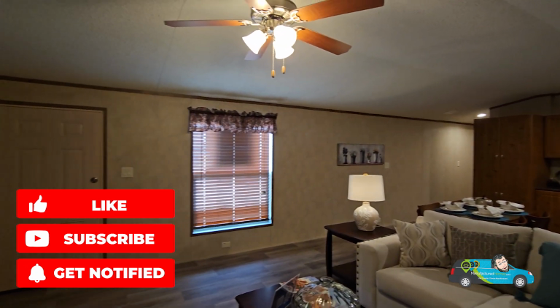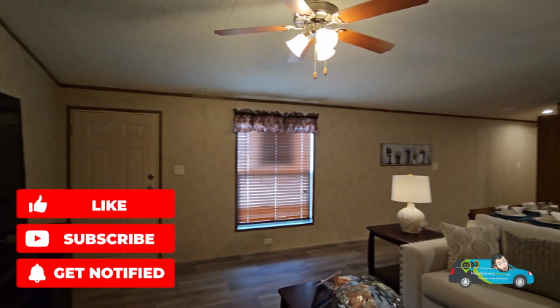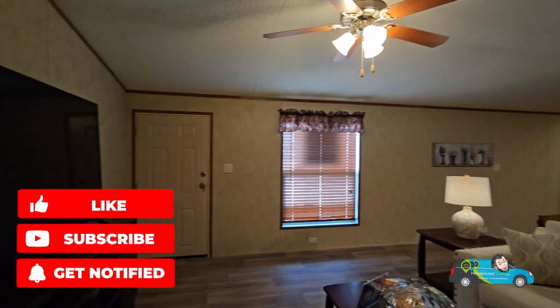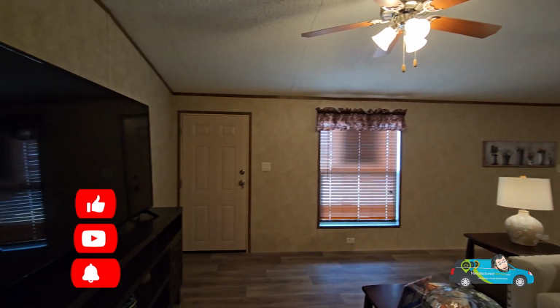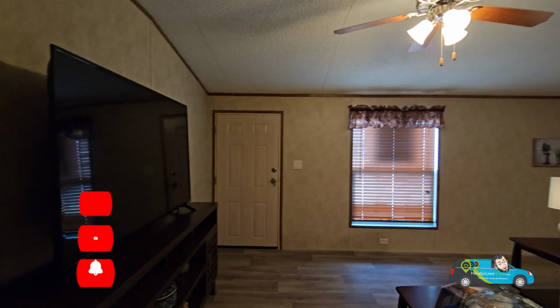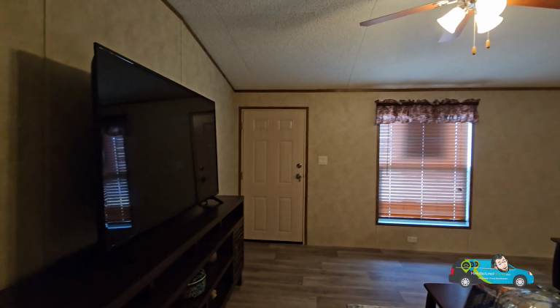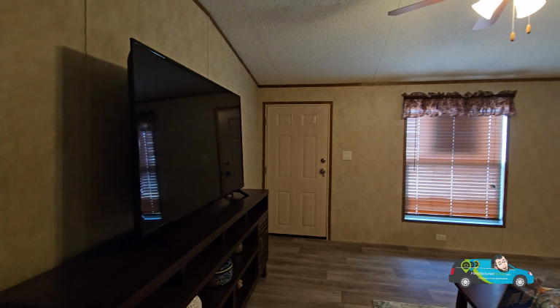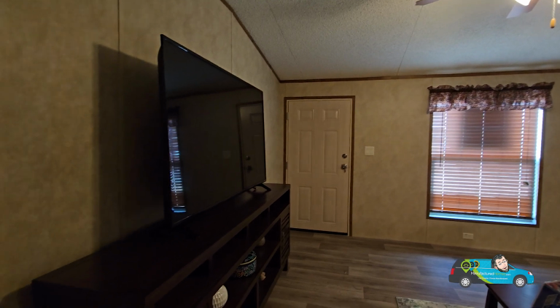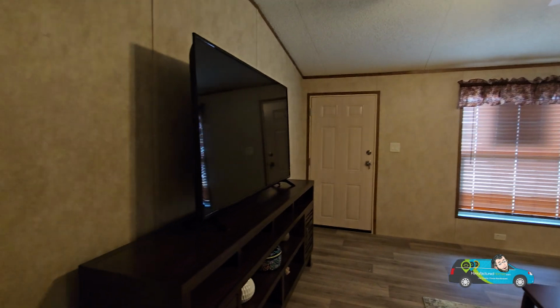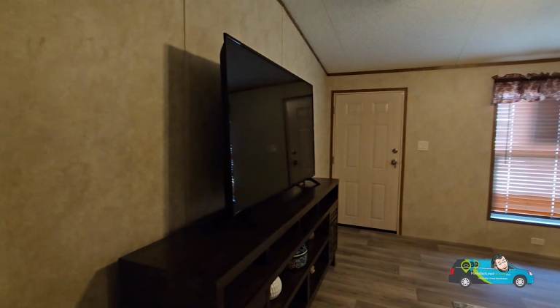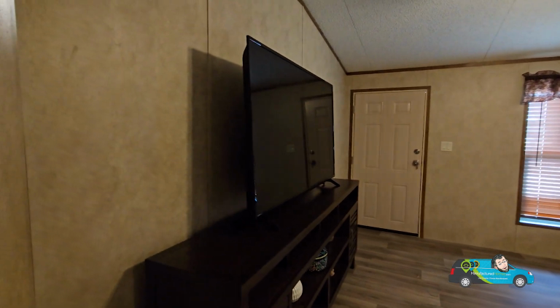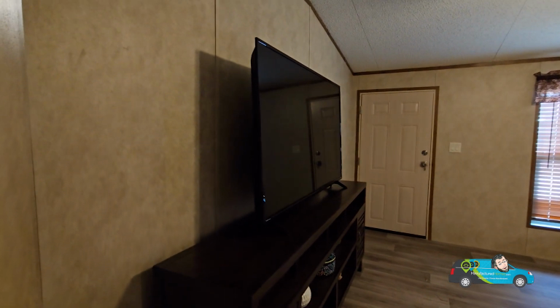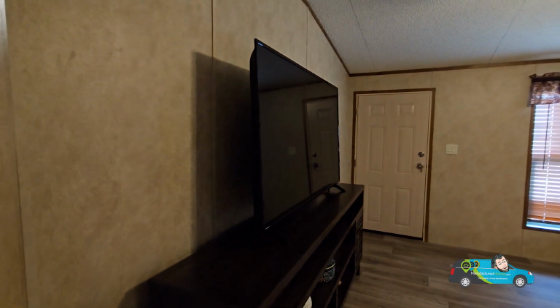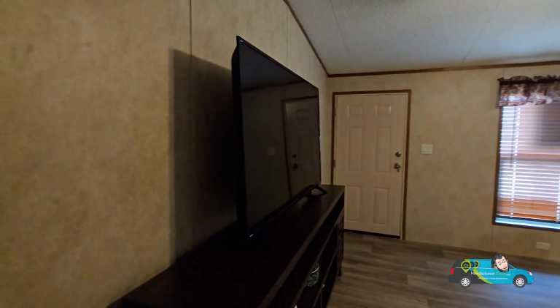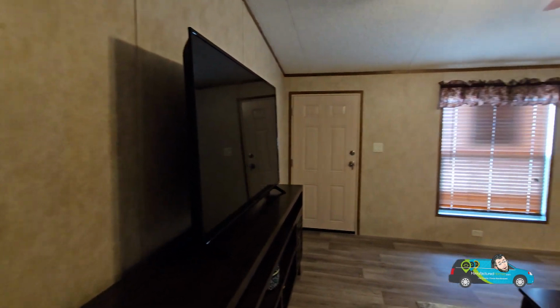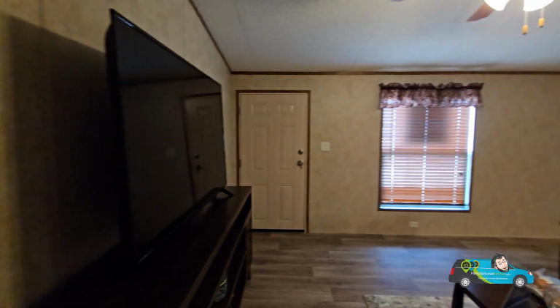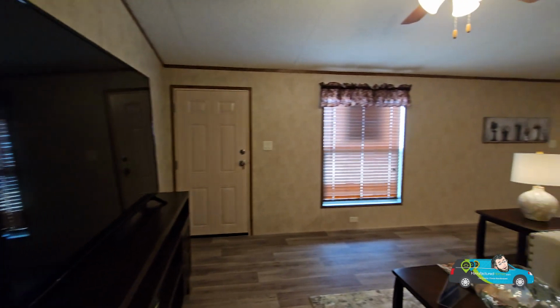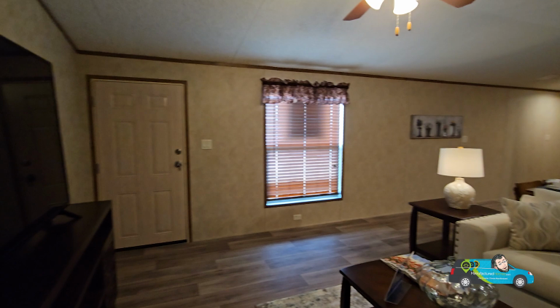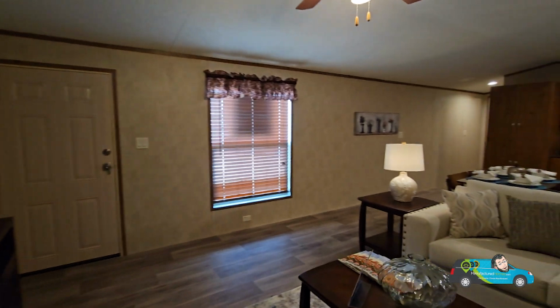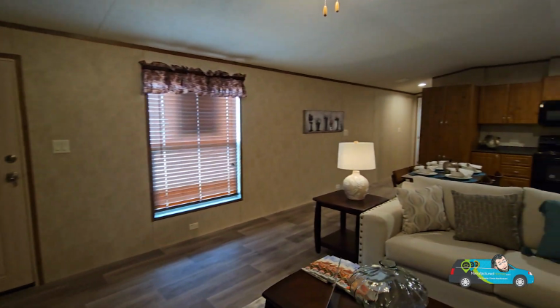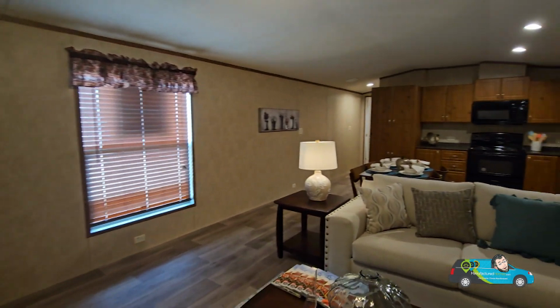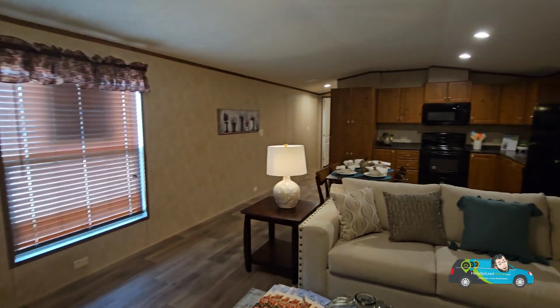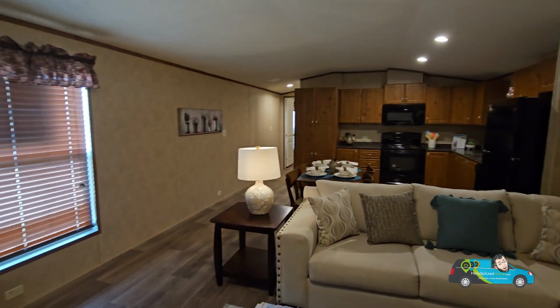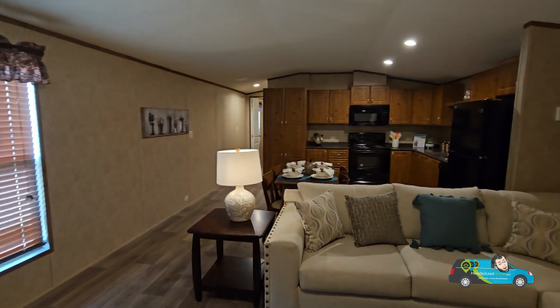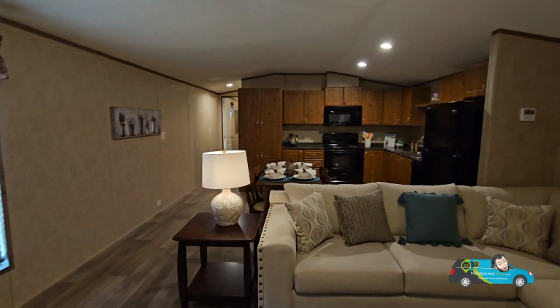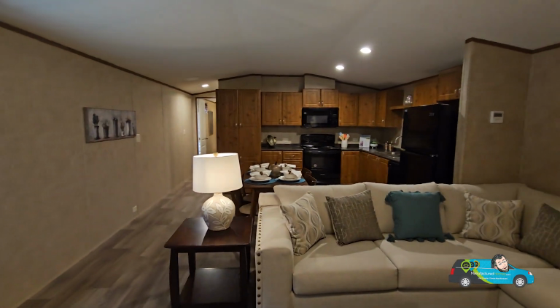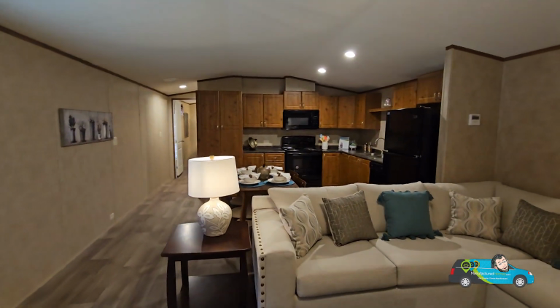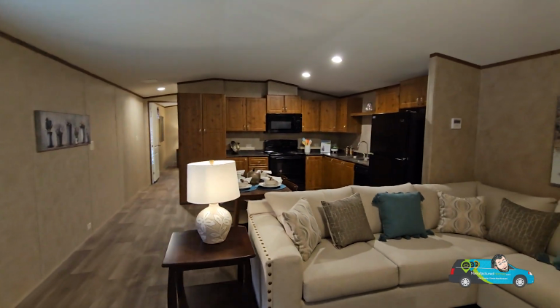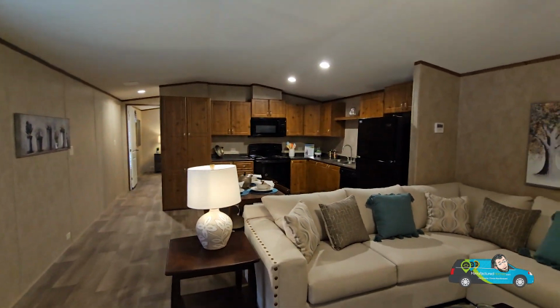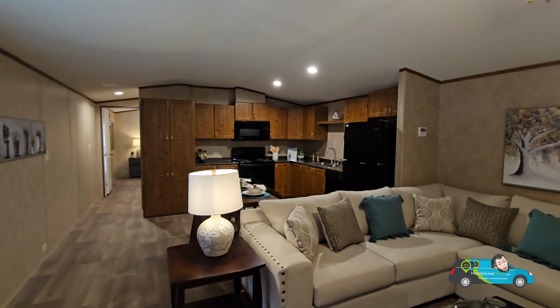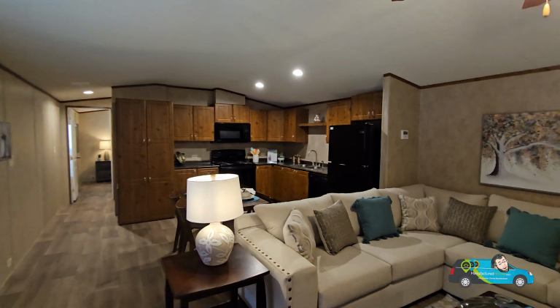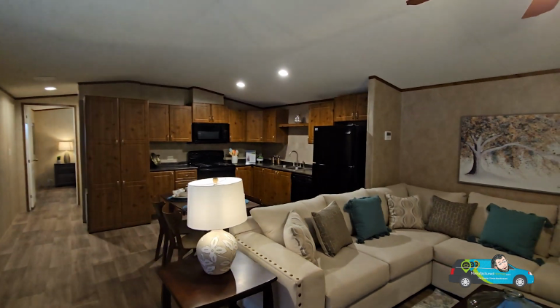Before we really get going, do me a favor — leave a like on this video, it always helps the channel get out to more people. Also, if you haven't done so, hit that subscribe button and the notification bell so you'll be alerted when a new home tour is posted.